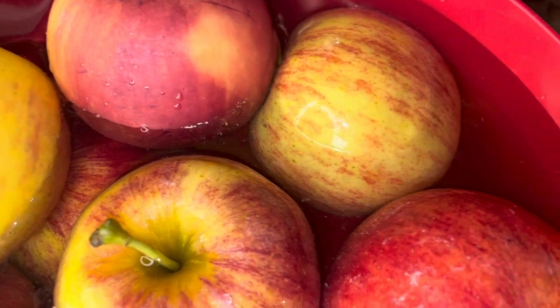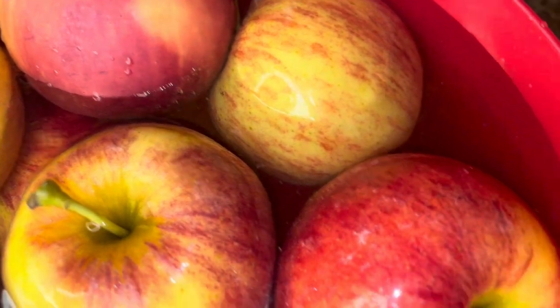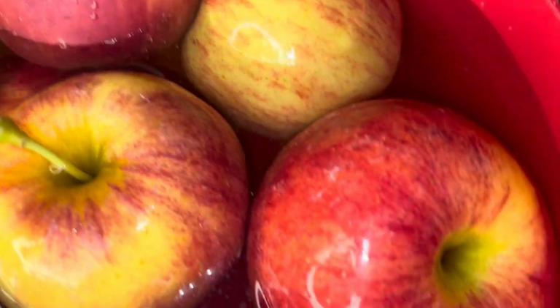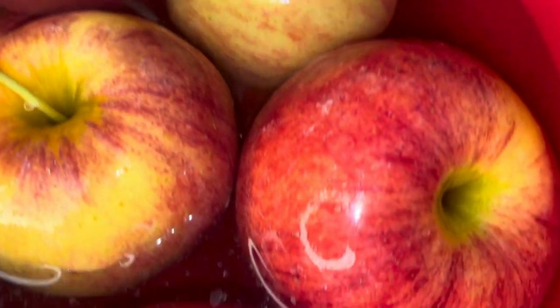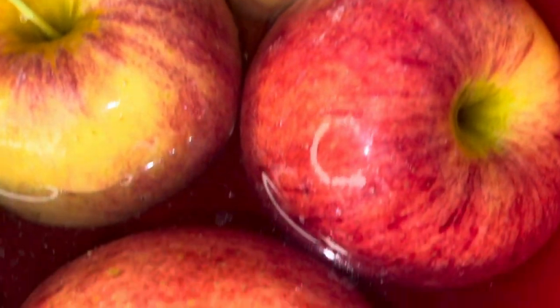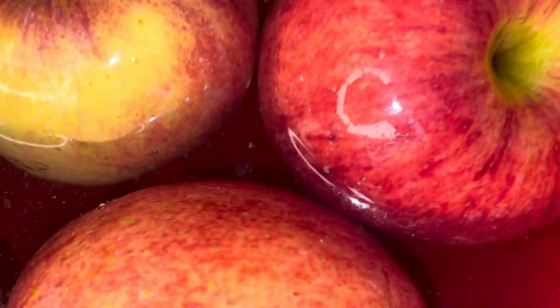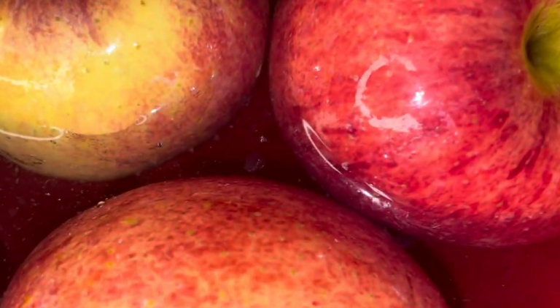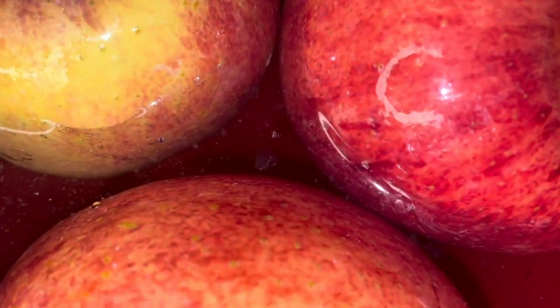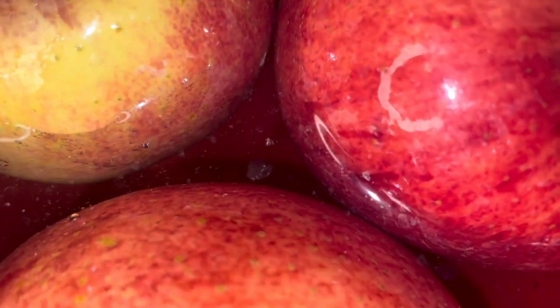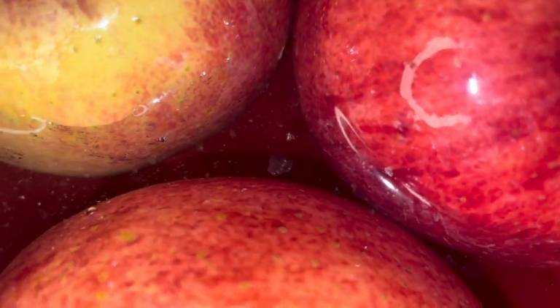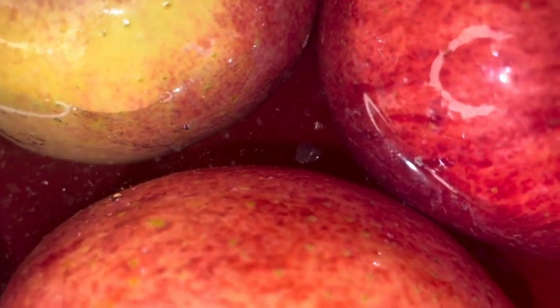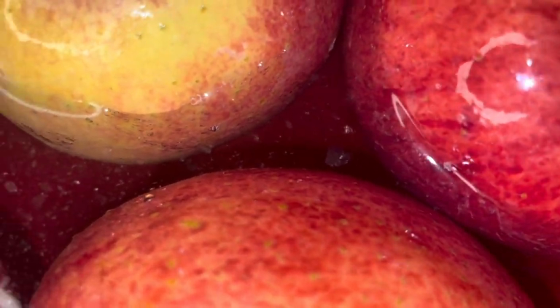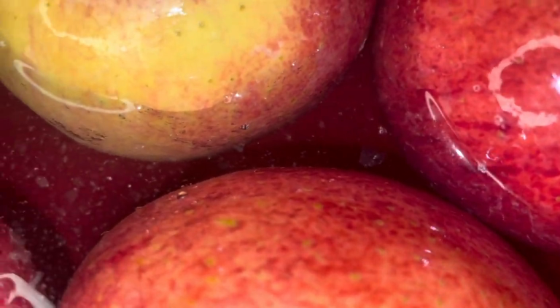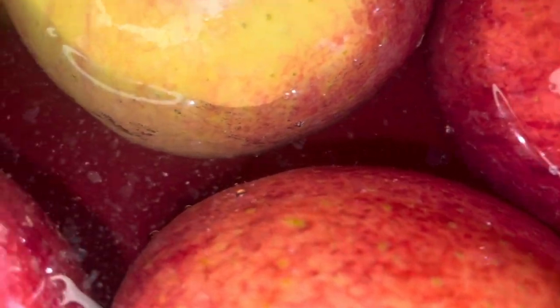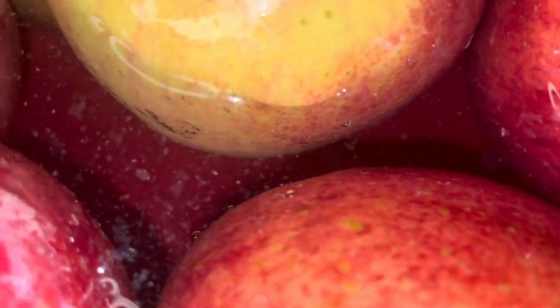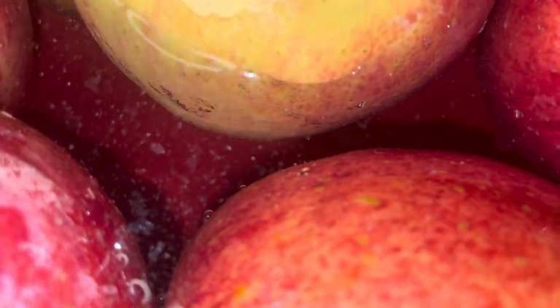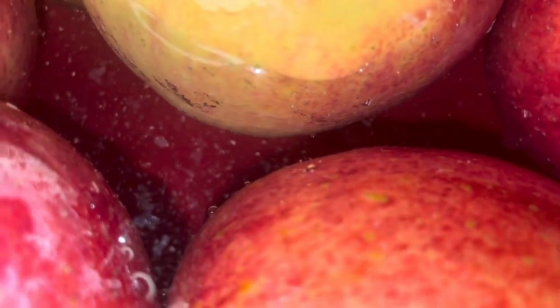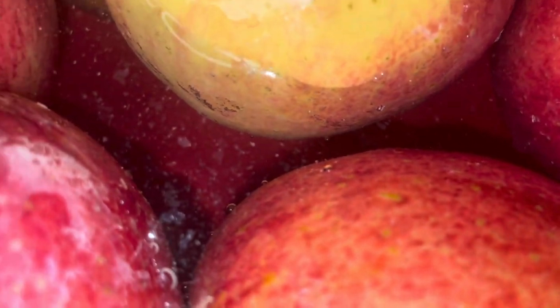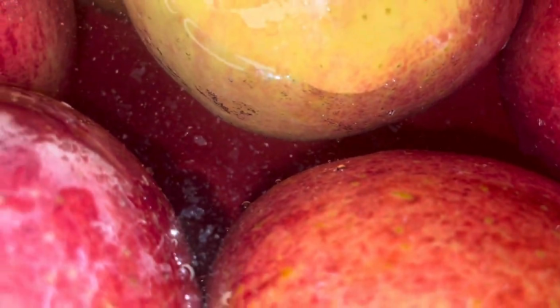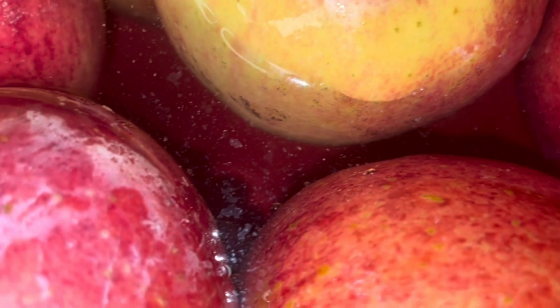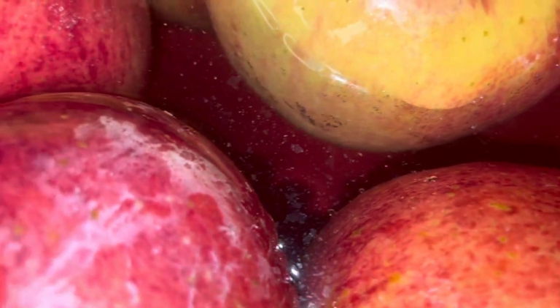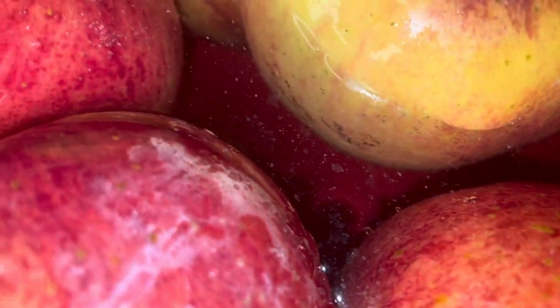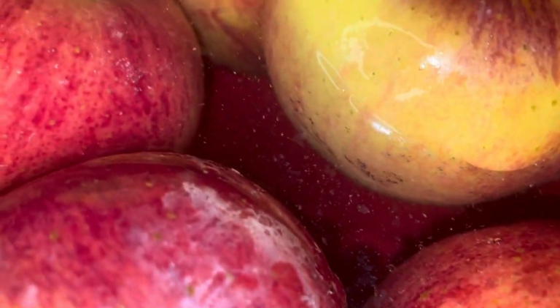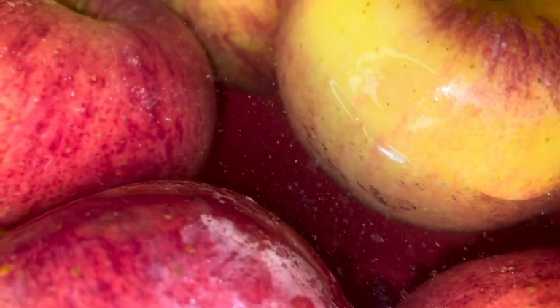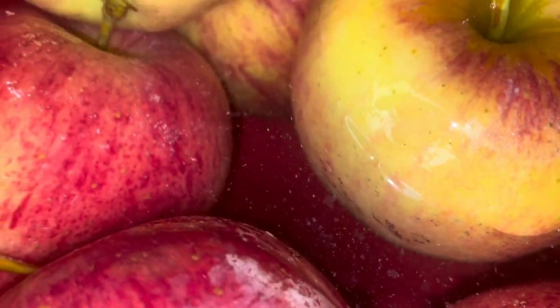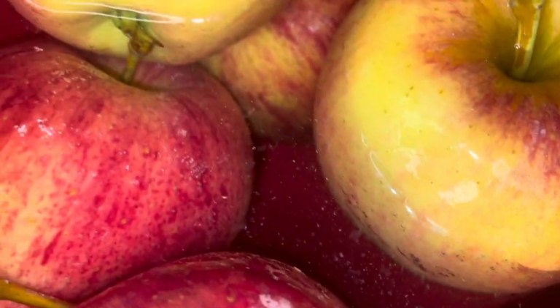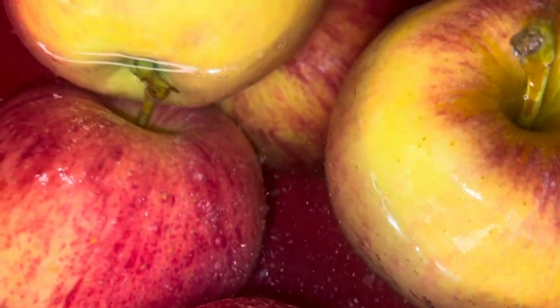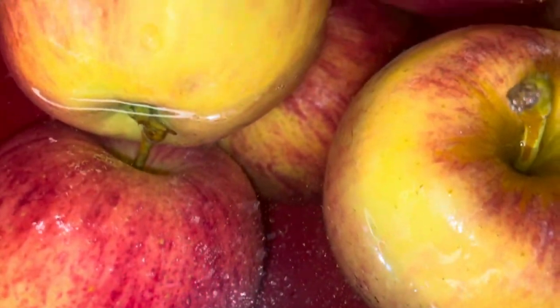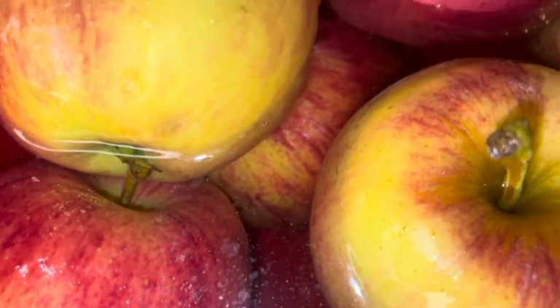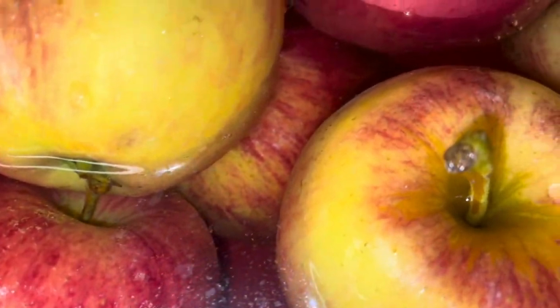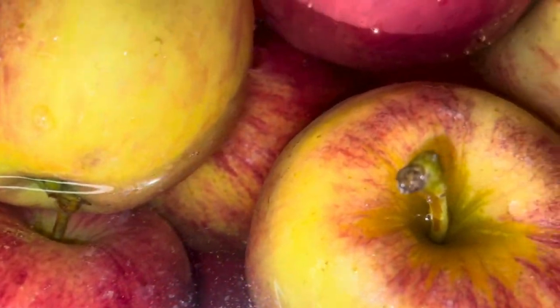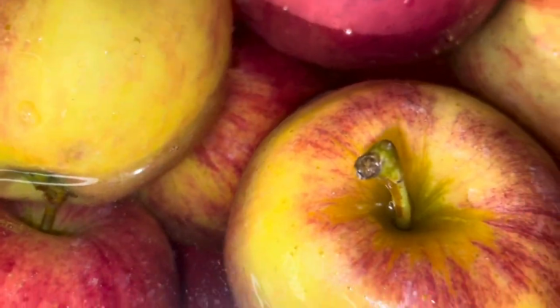Here you can actually see the wax in the bowl if you look very closely. All of those little particles in there is the wax coming from your apples. This is what you want — you want it to look like this so you can see that the wax is off your apples.